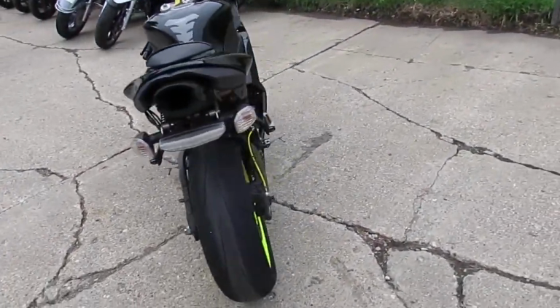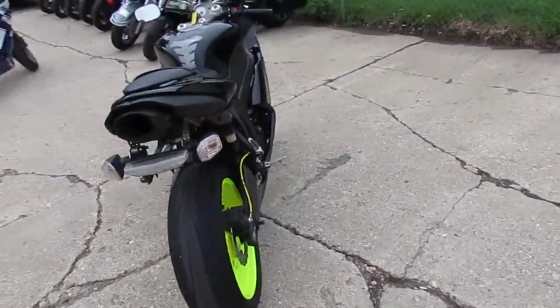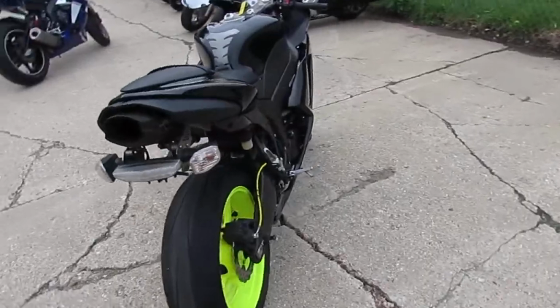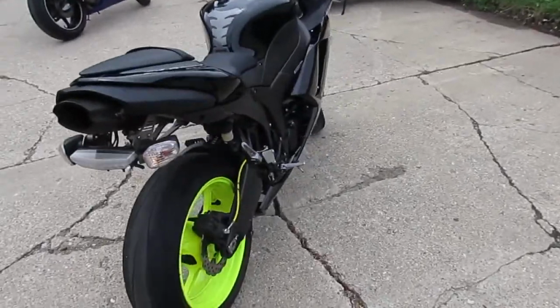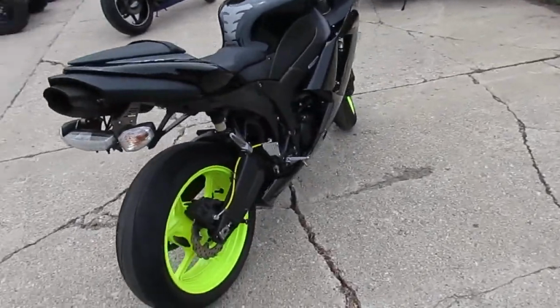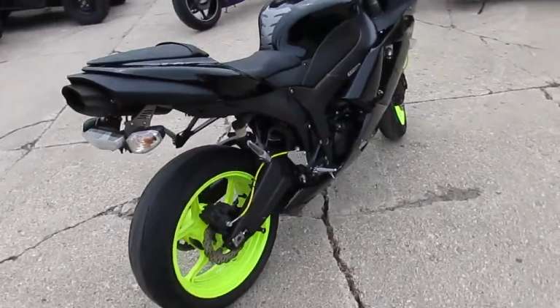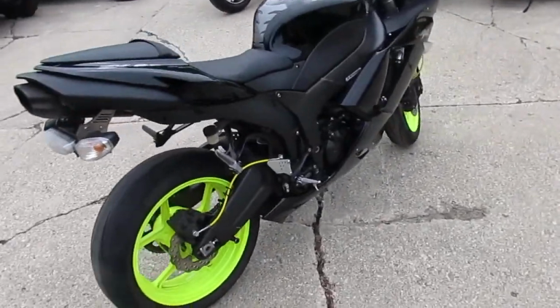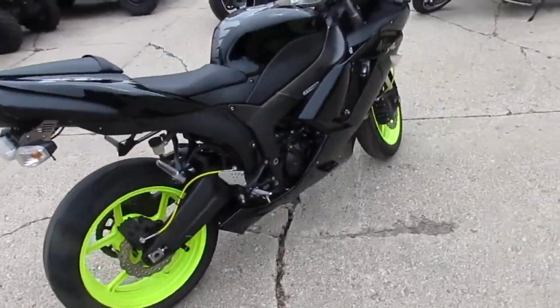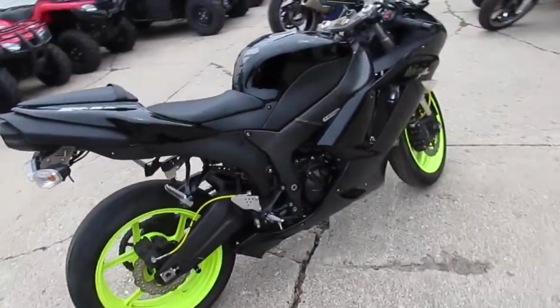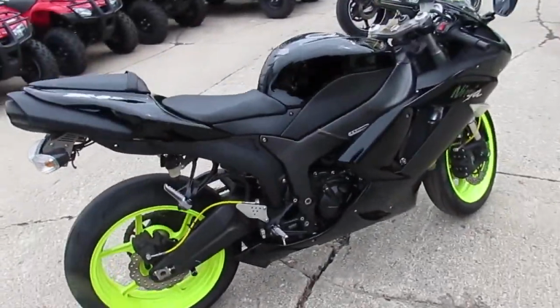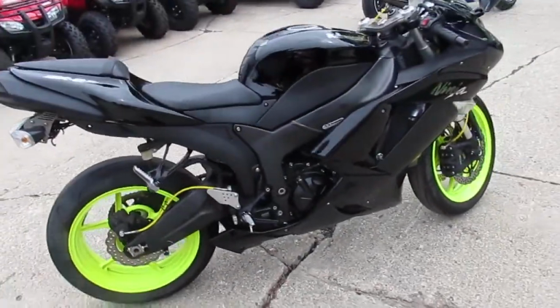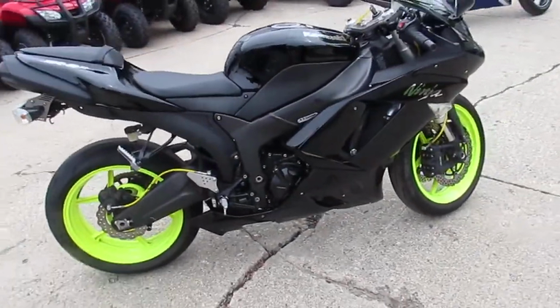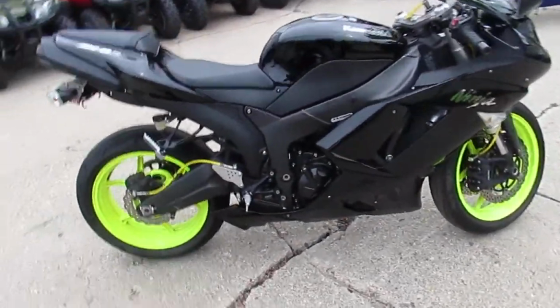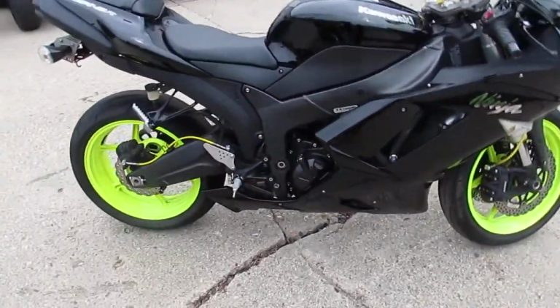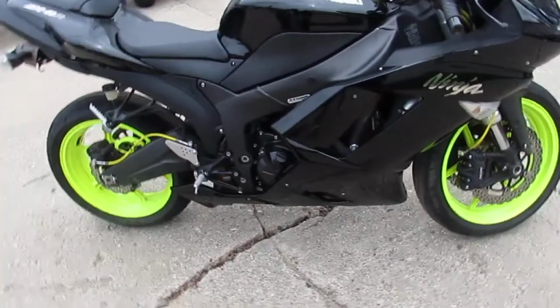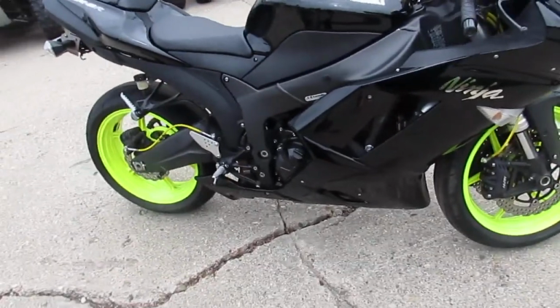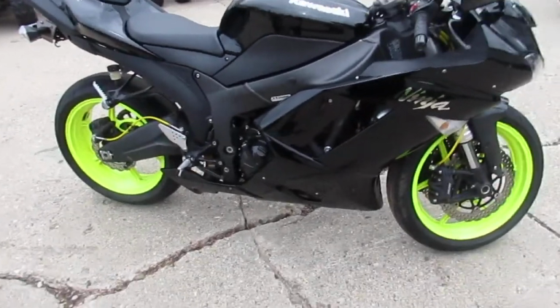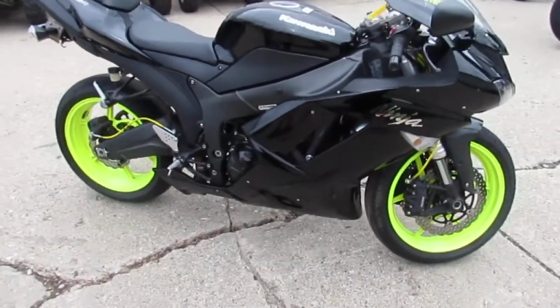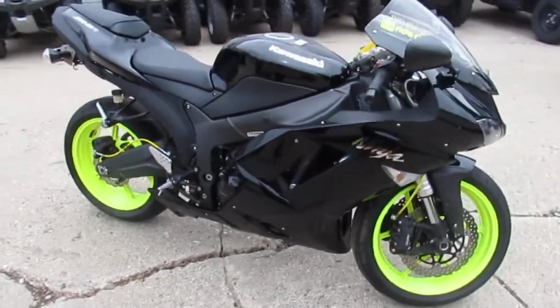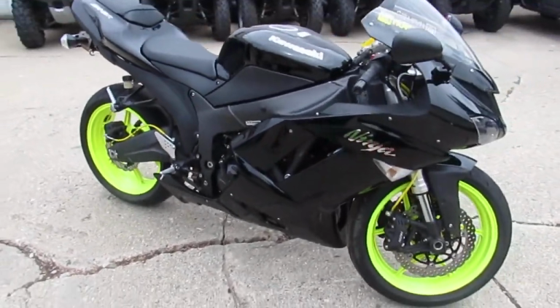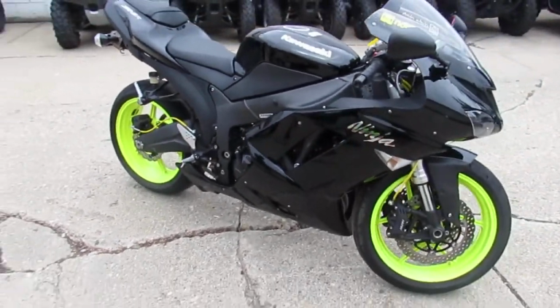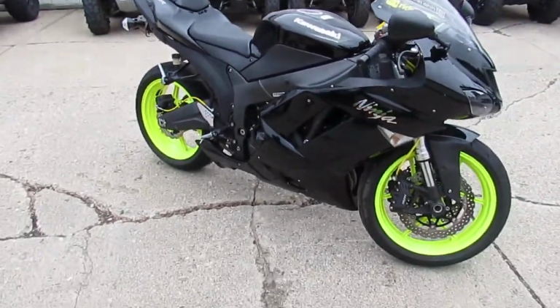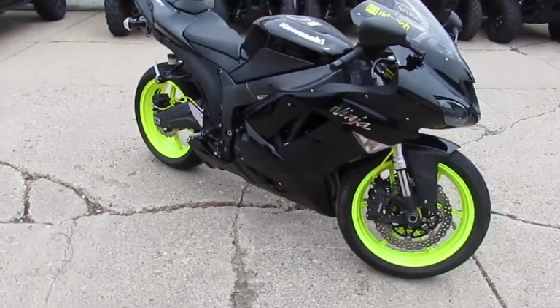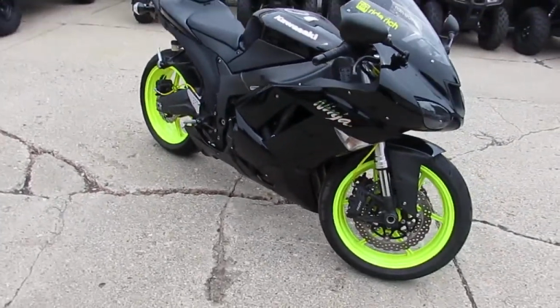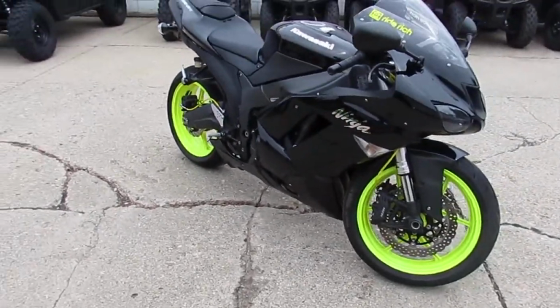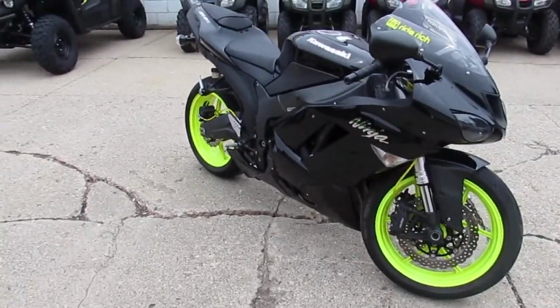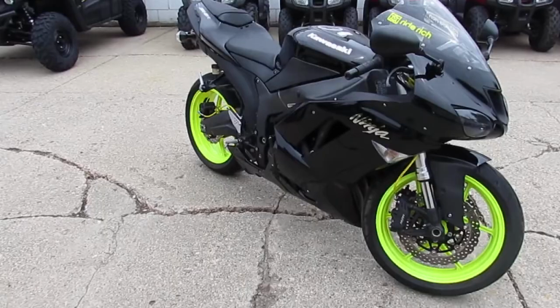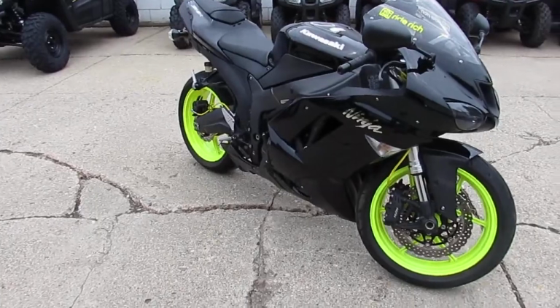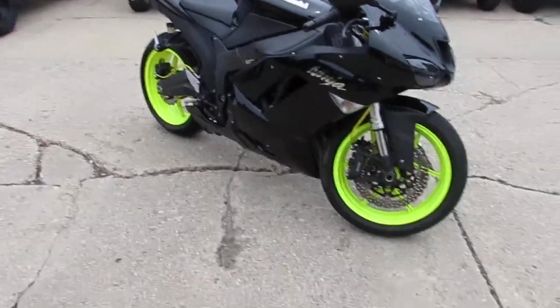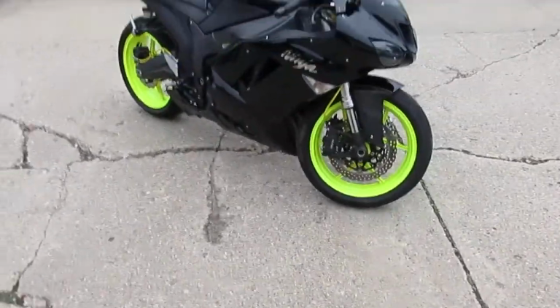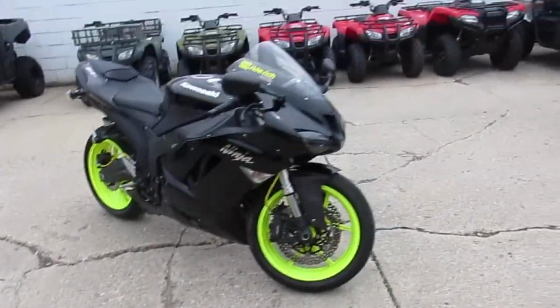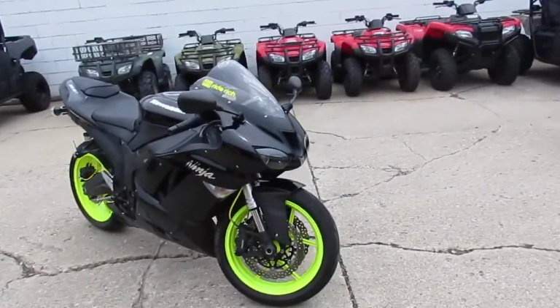One we're doing a video on right now is a 2007 Kawasaki ZX6R. It's one good-looking bike — I dig those wheels, neon green wheels. It's a sharp bike. The paint's flawless. One good-looking unit here.